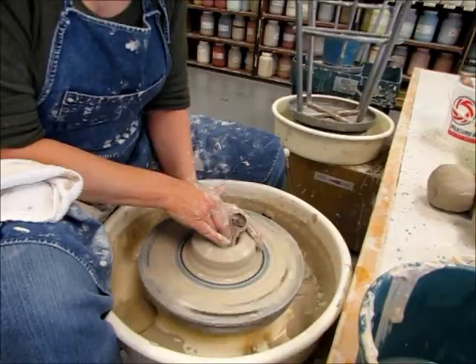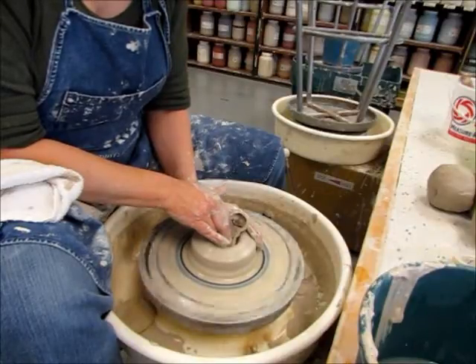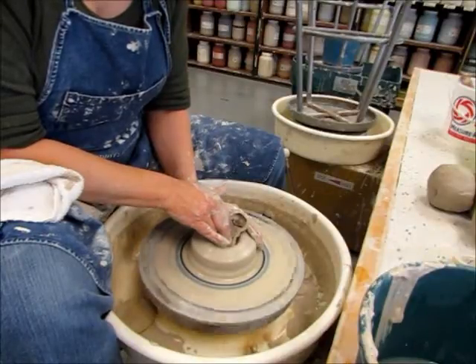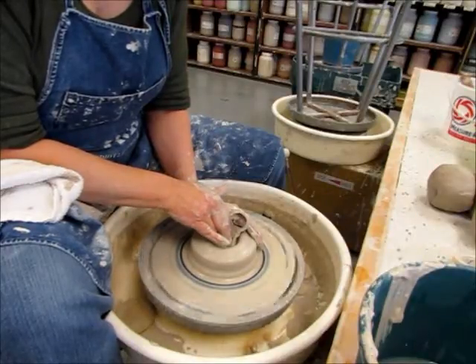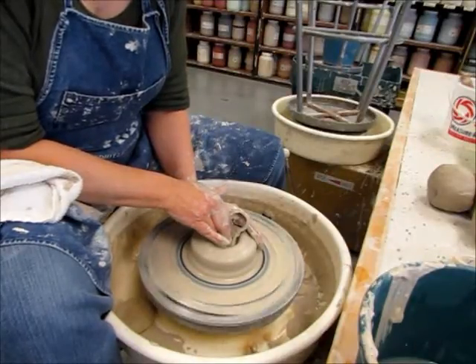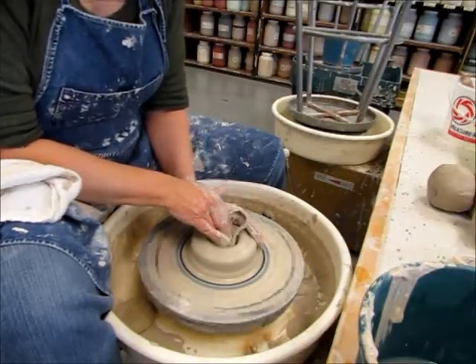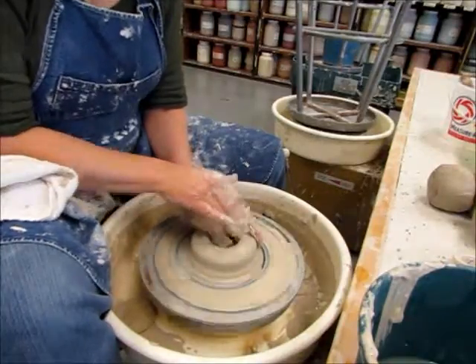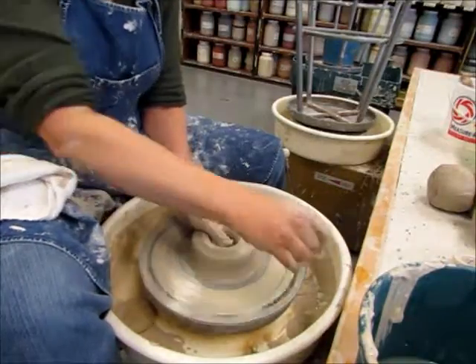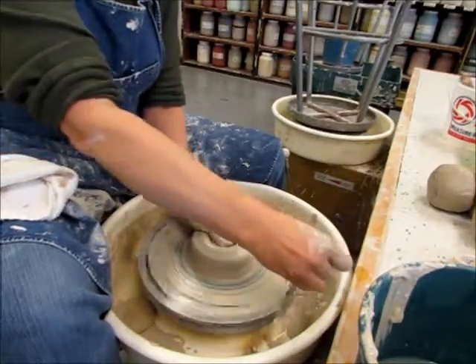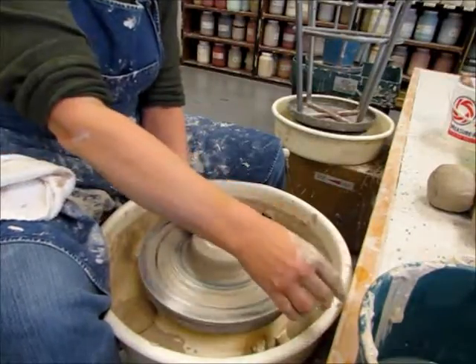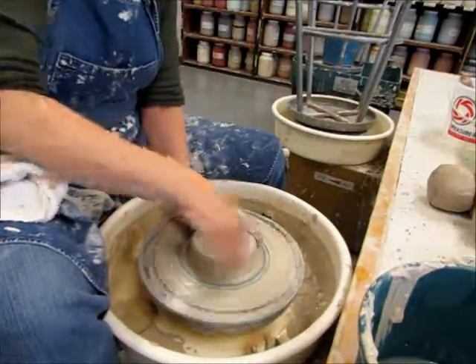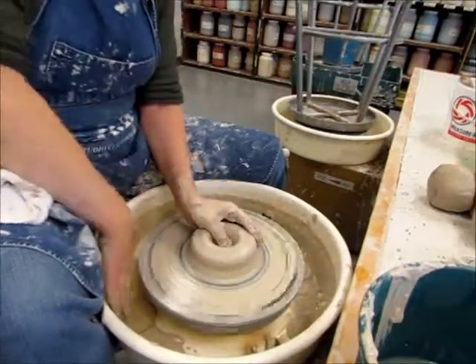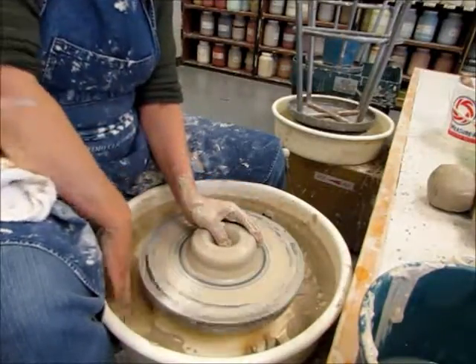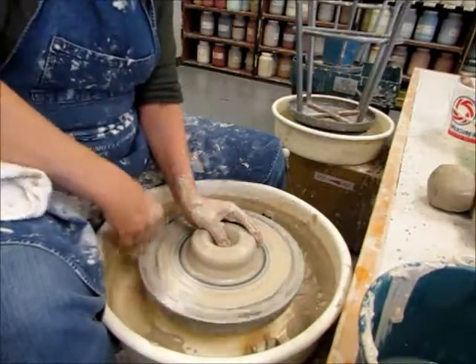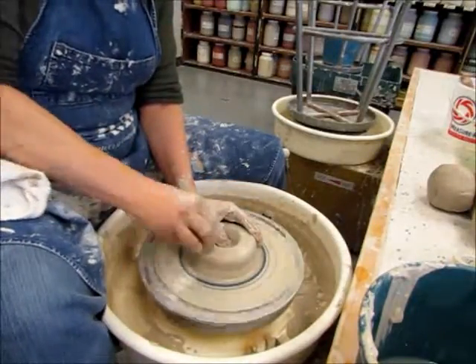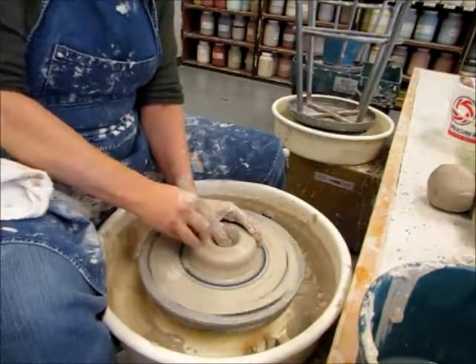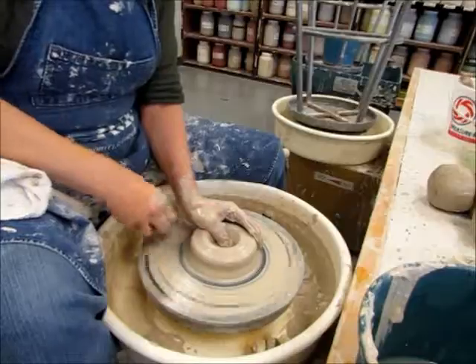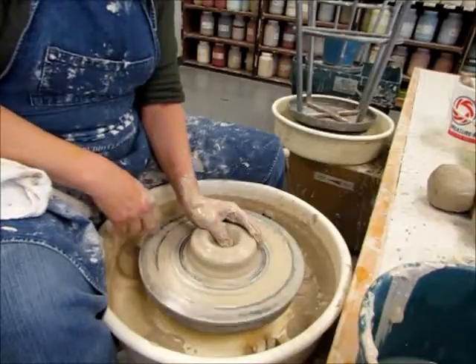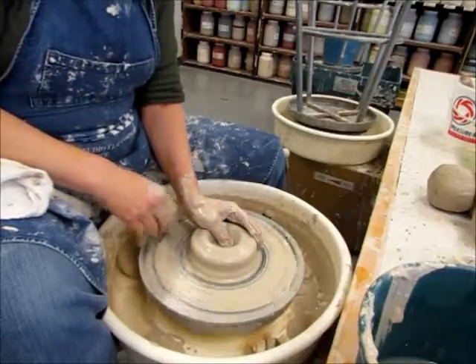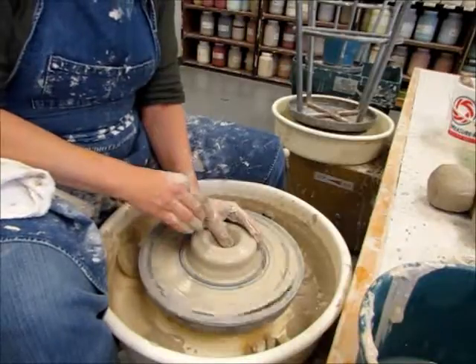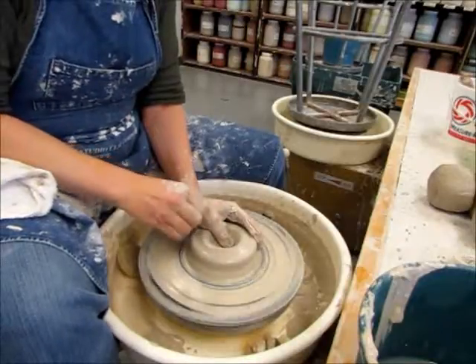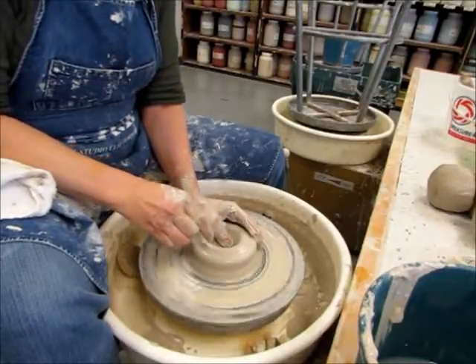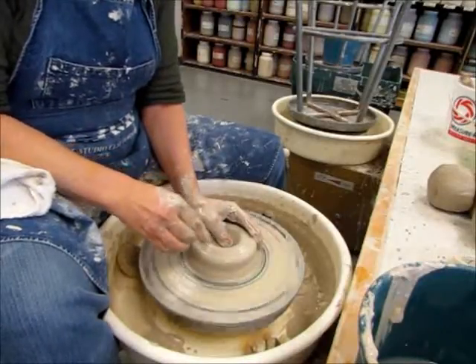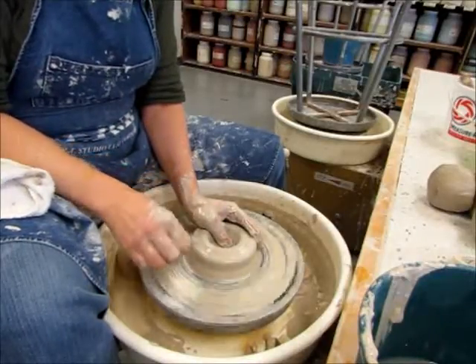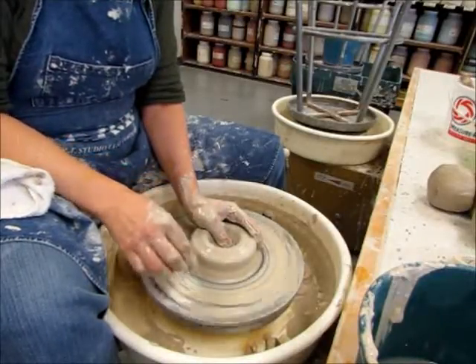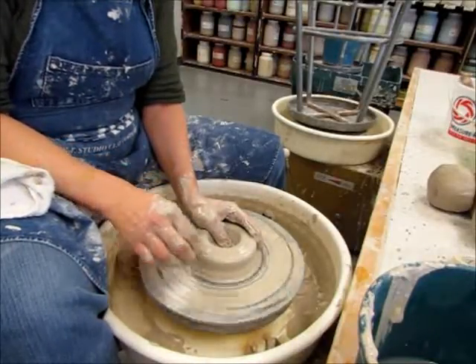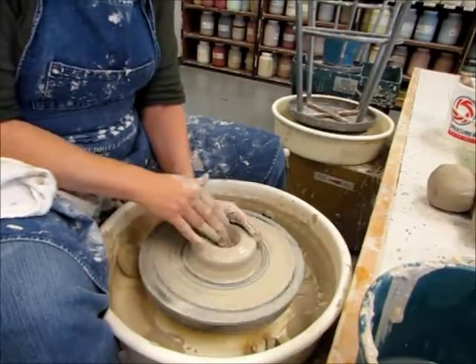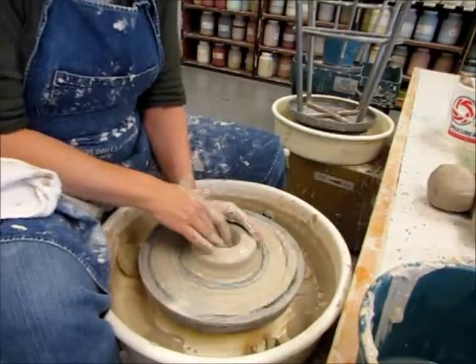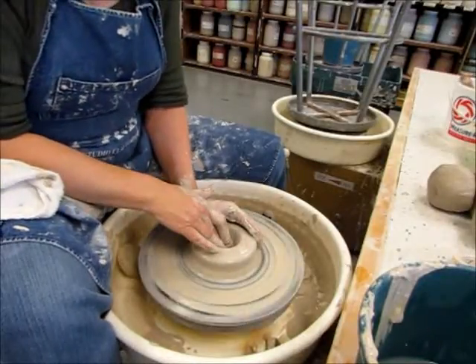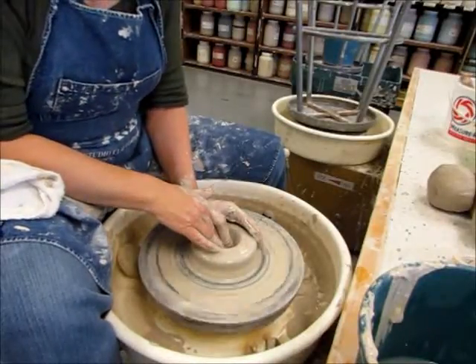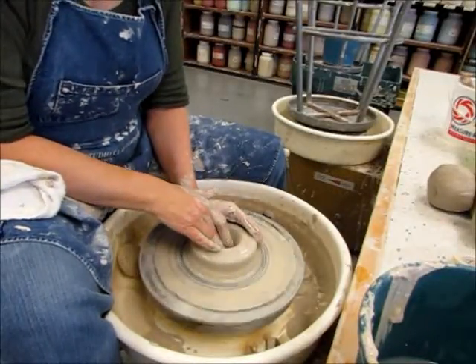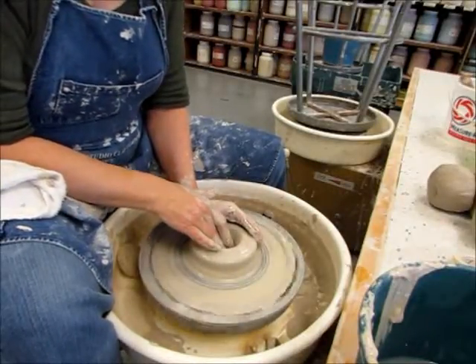I got a little chunk sliding out there — that's okay. Make sure you've got some water on there; you want it to be nice and slippery. Friction causes you problems.